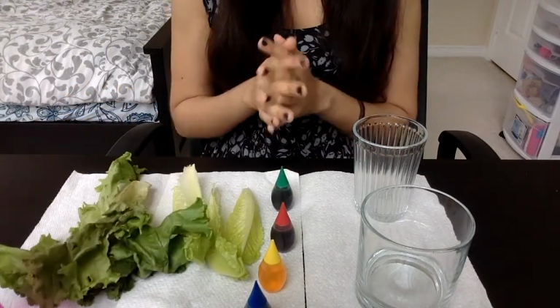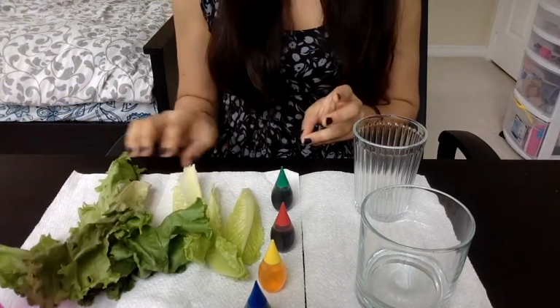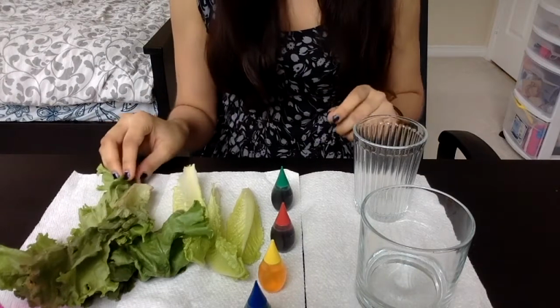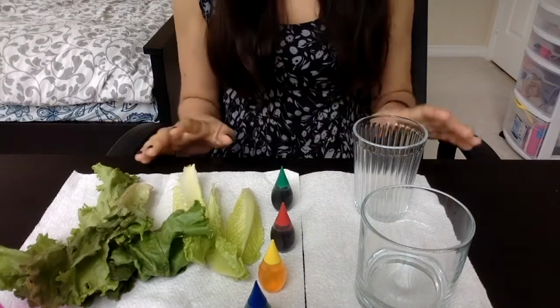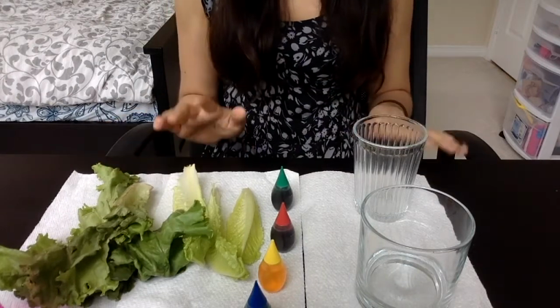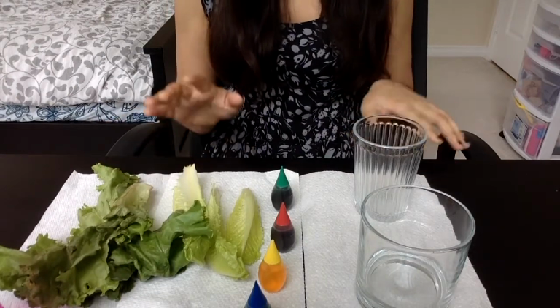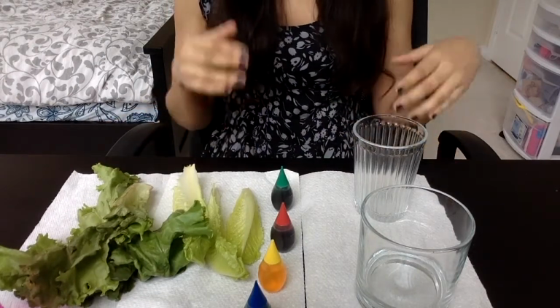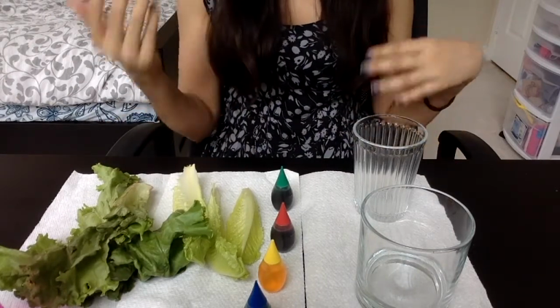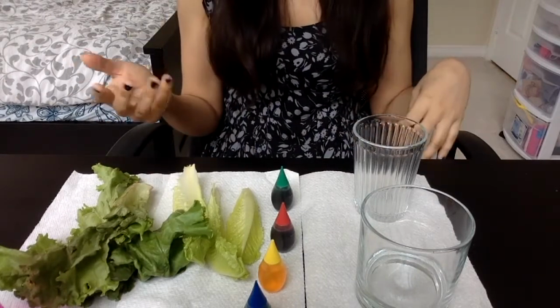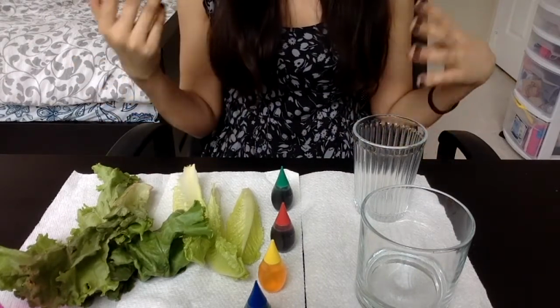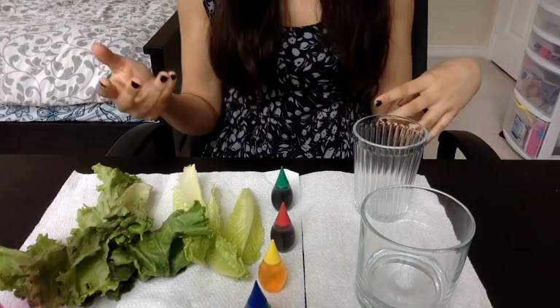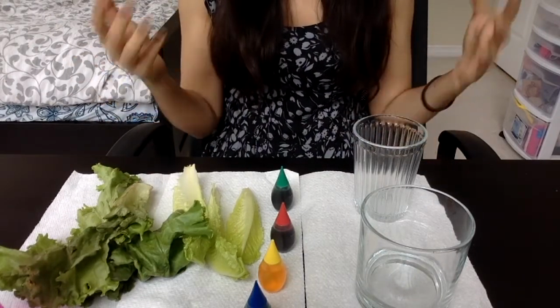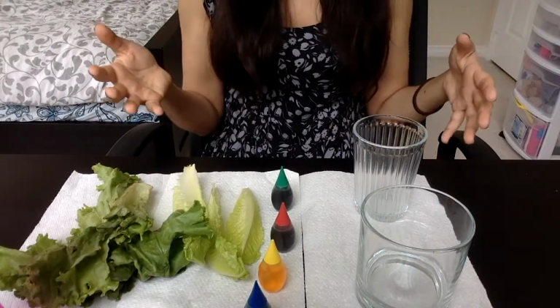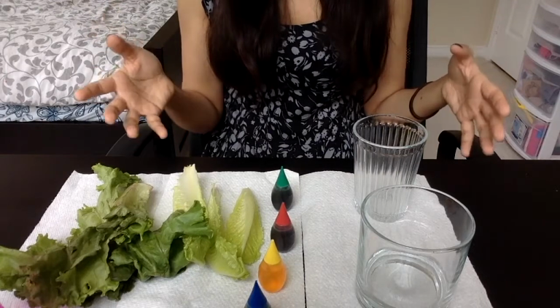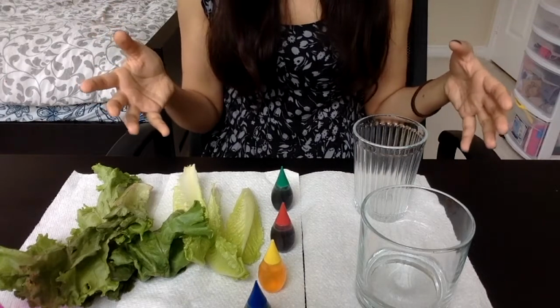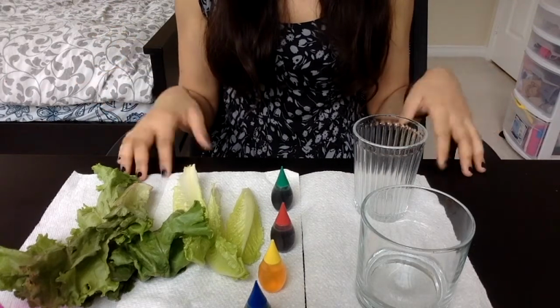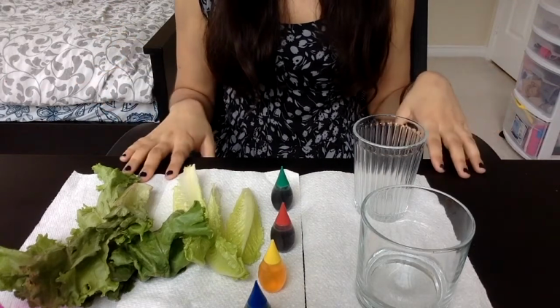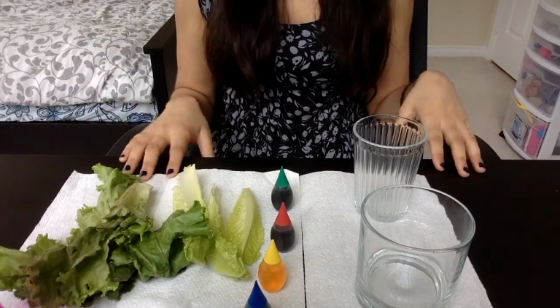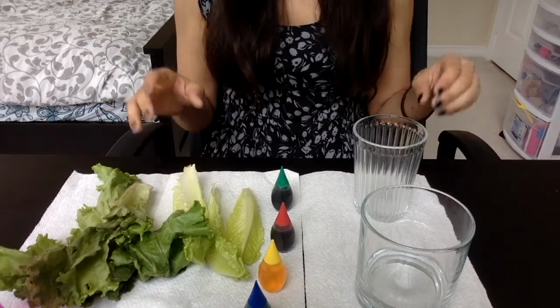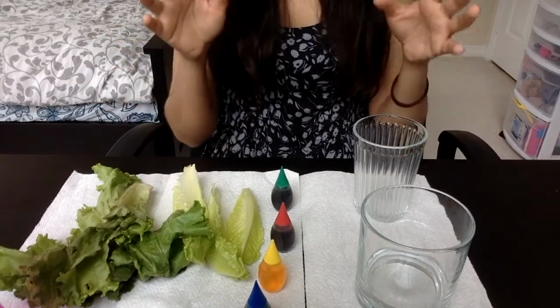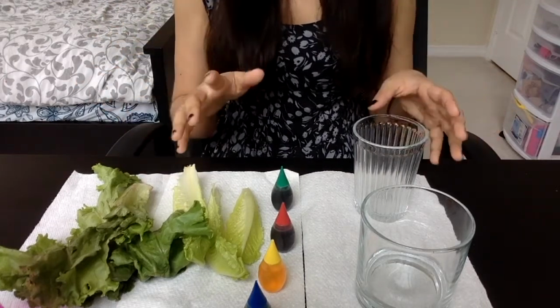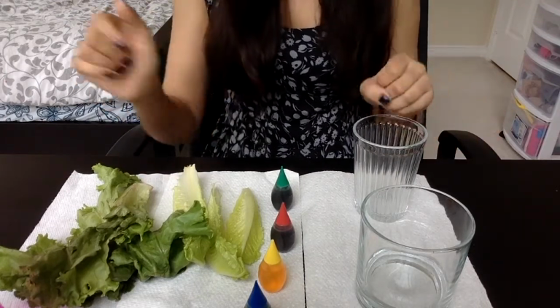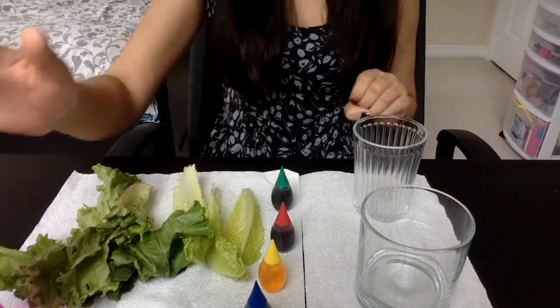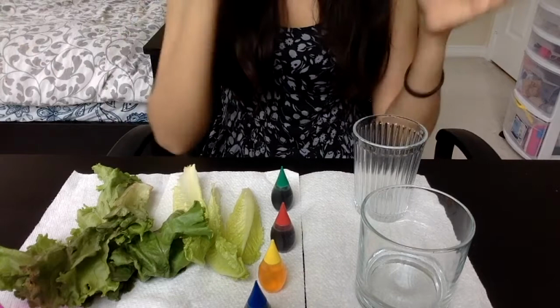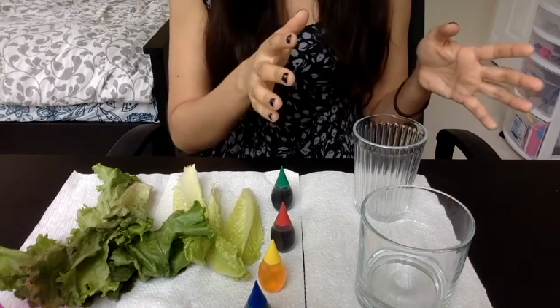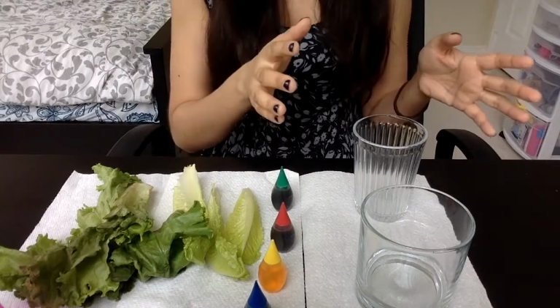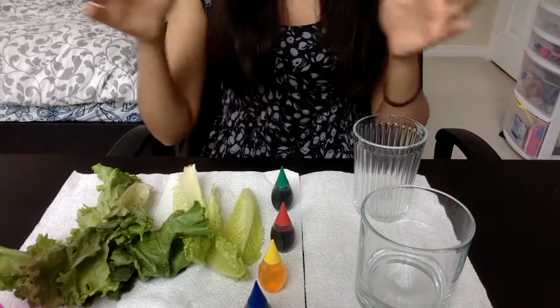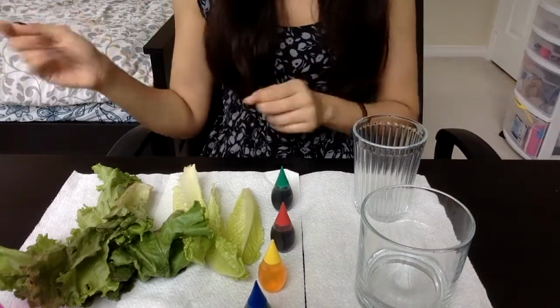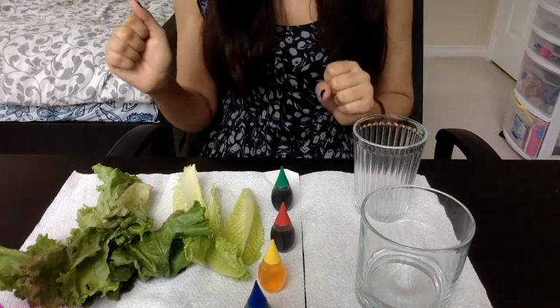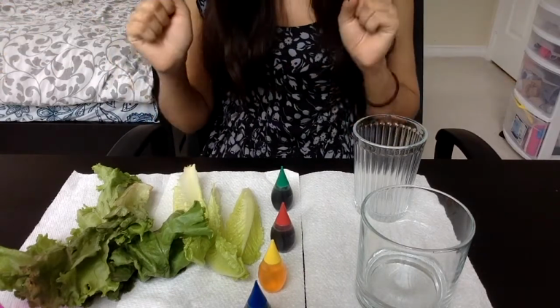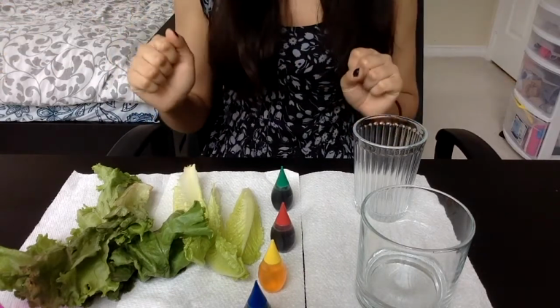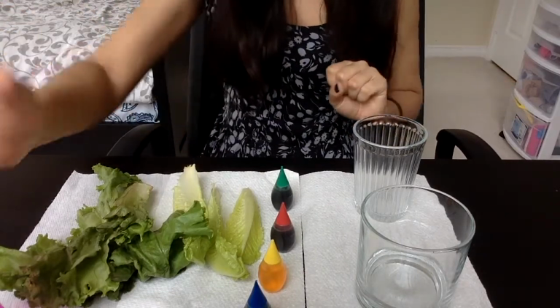This experiment does take overnight or maybe a couple of days to completely finish, so what we're going to do now is the first step and then we're going to wait and come back to see what our leaves look like.